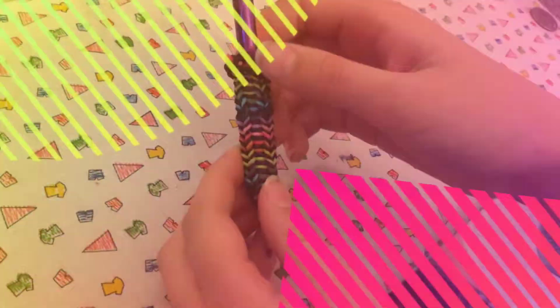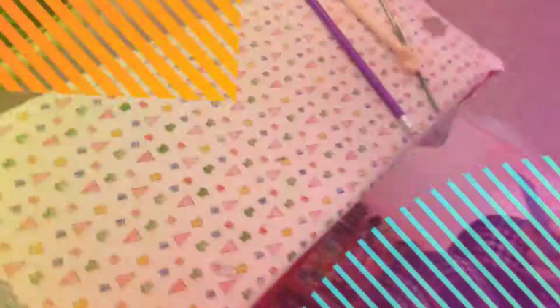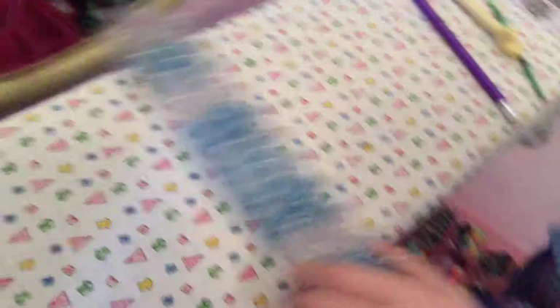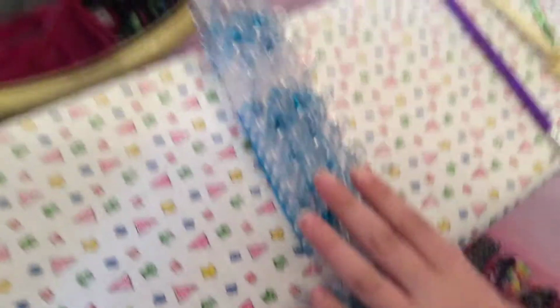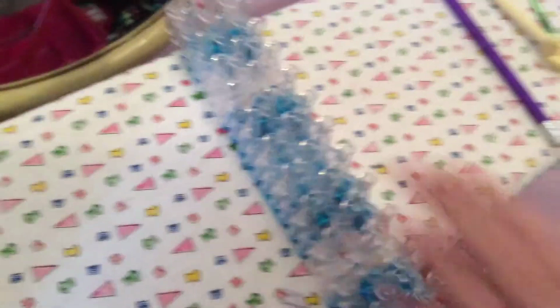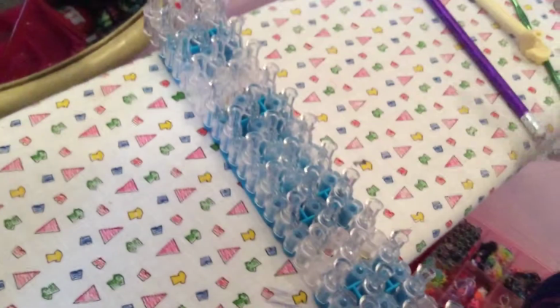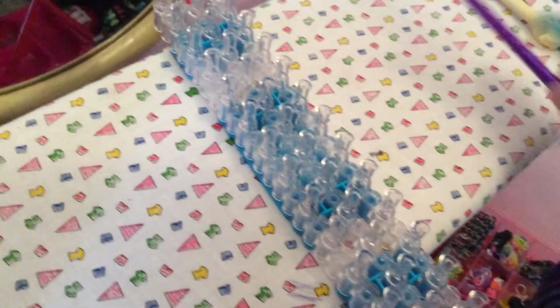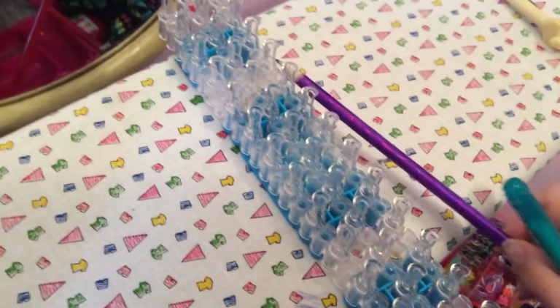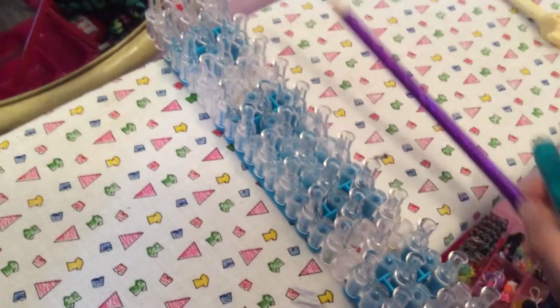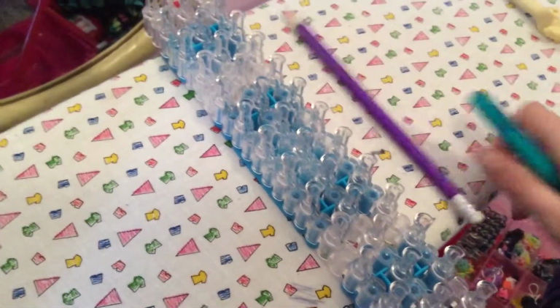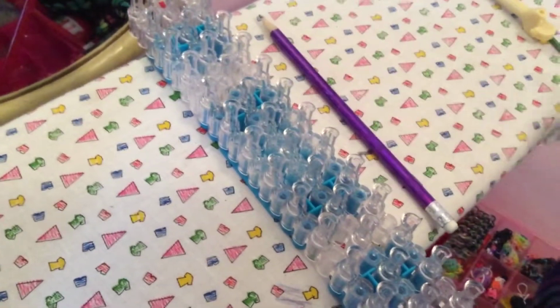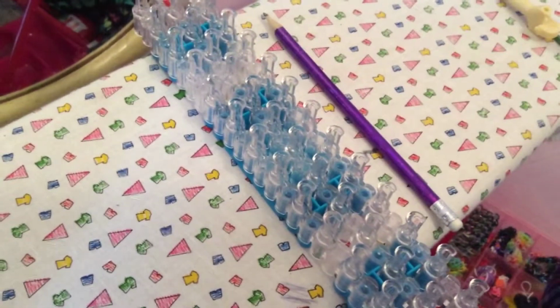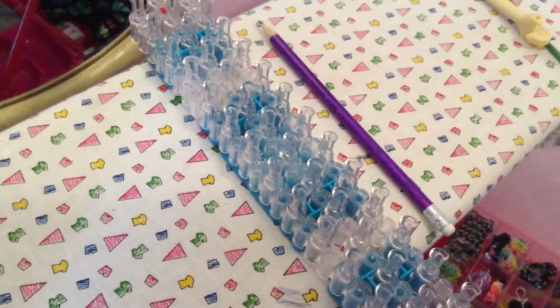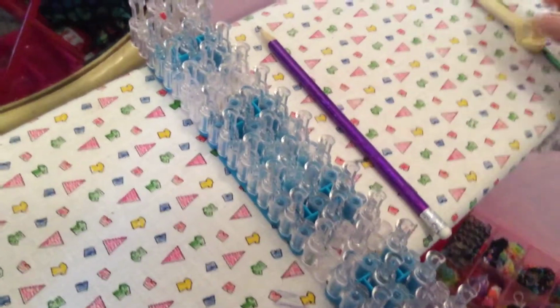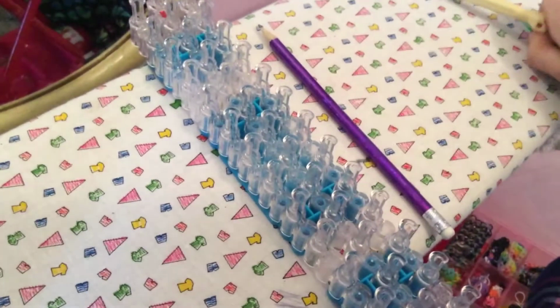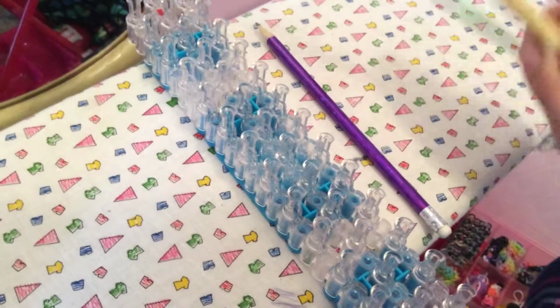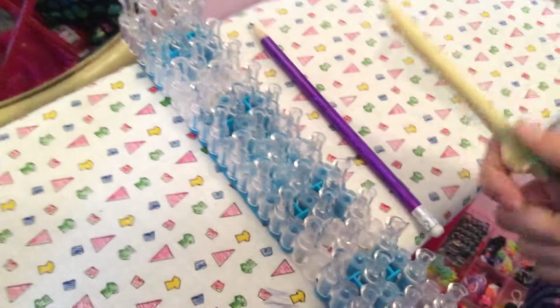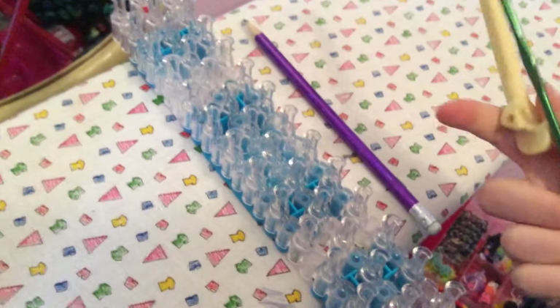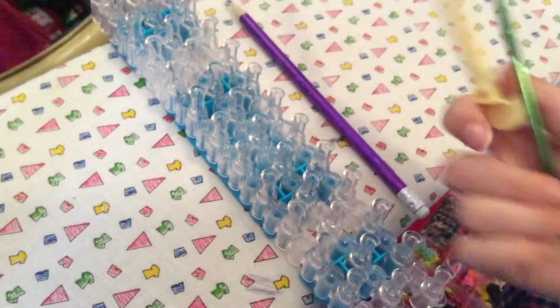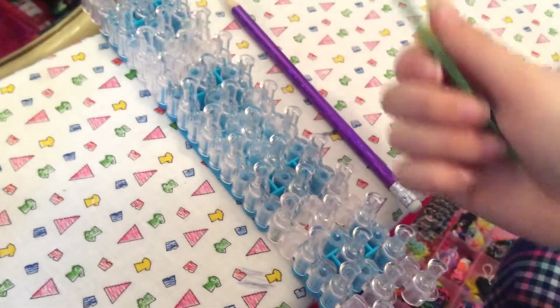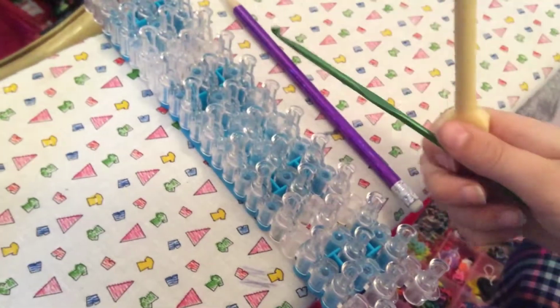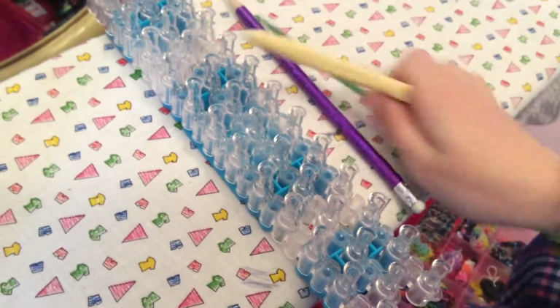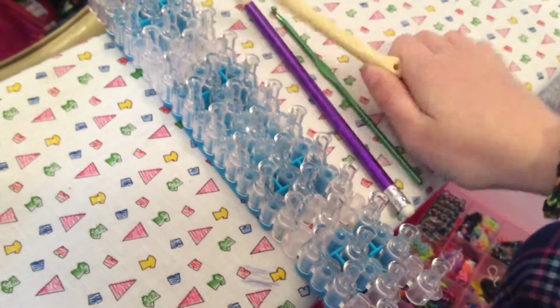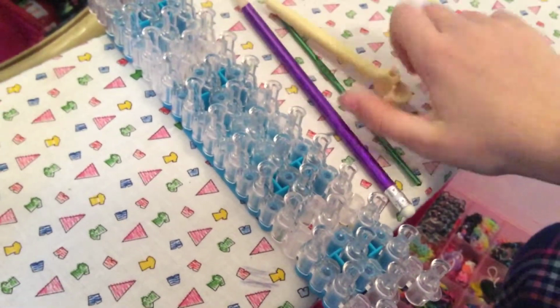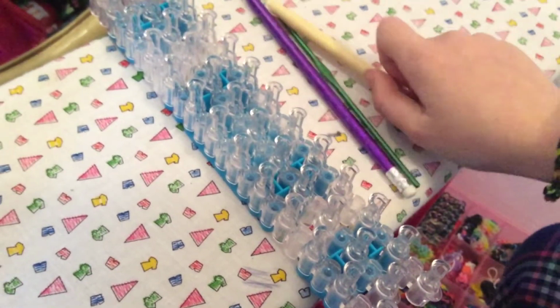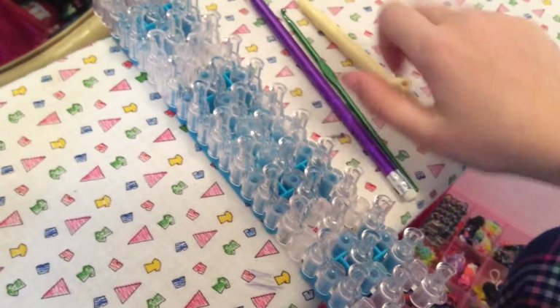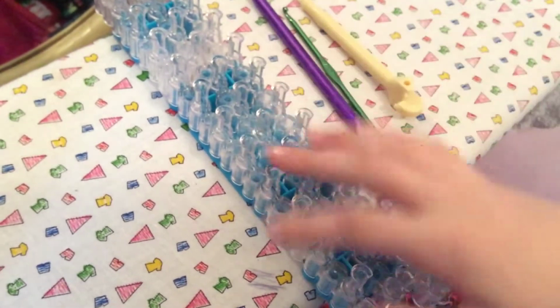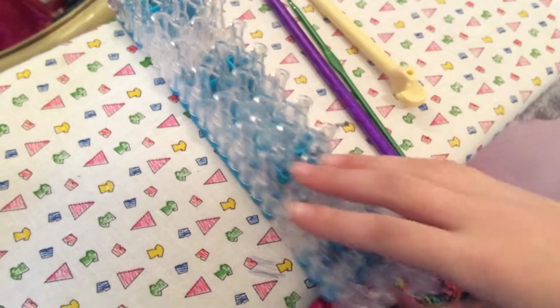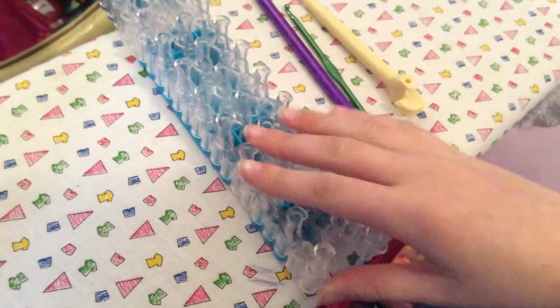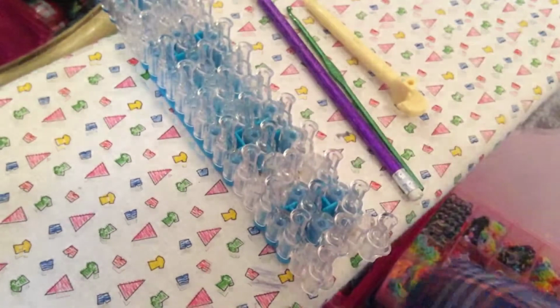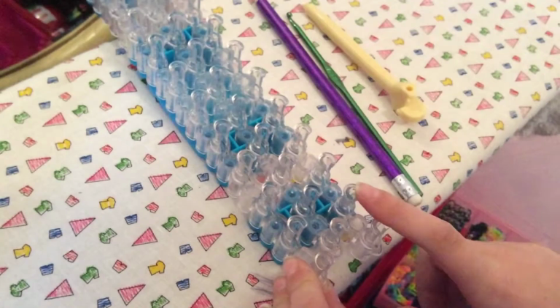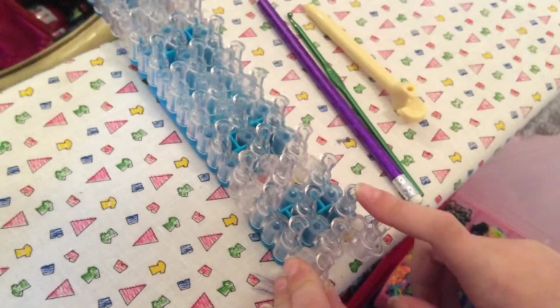You're going to need your loom, a pencil, a base remover, your hook, and of course some rubber bands. Let's get started.